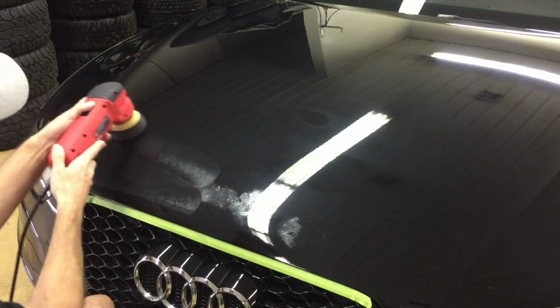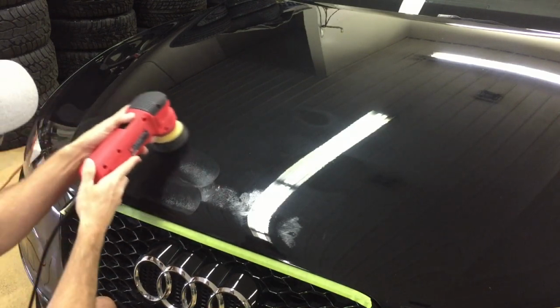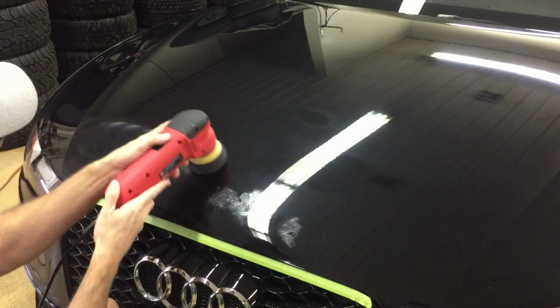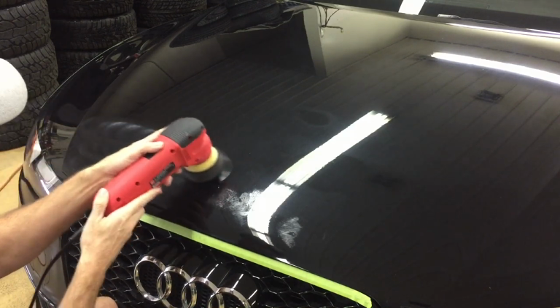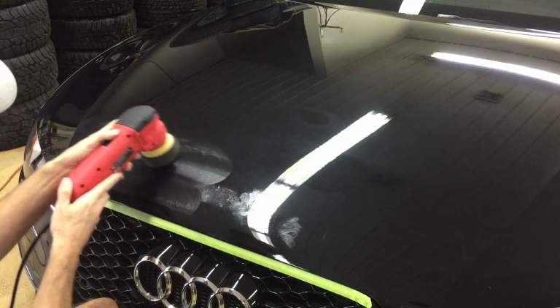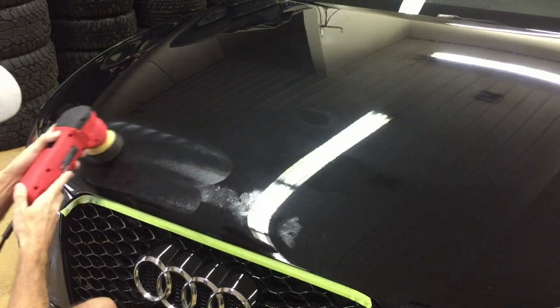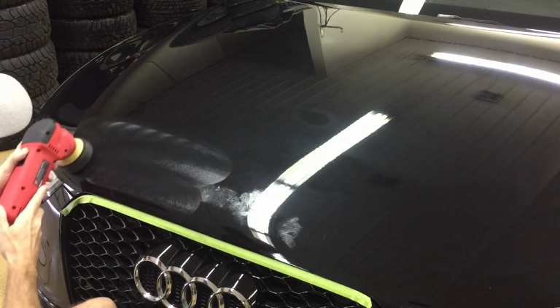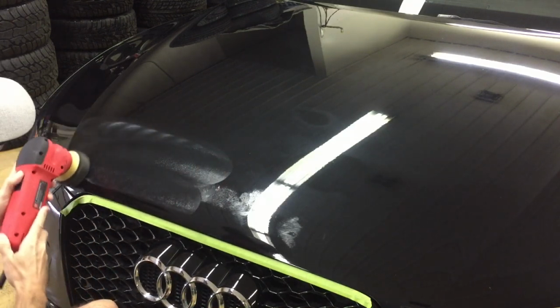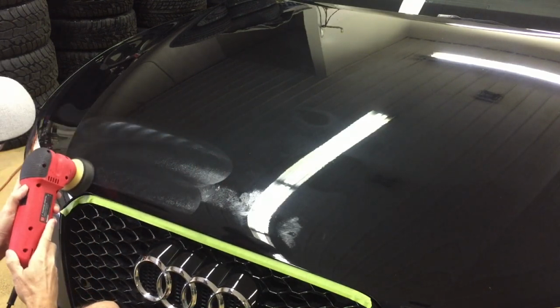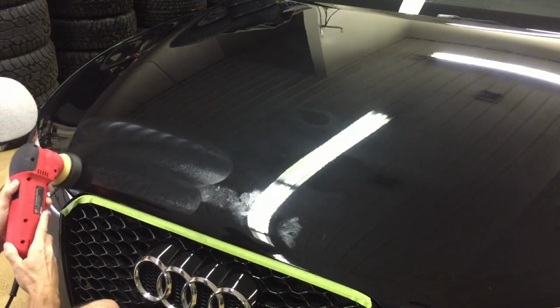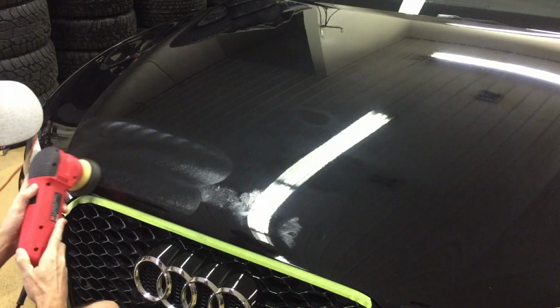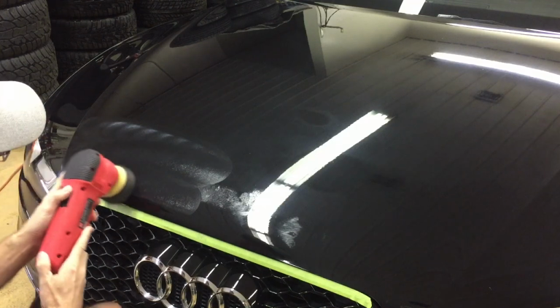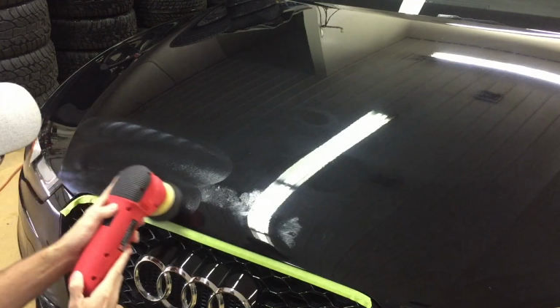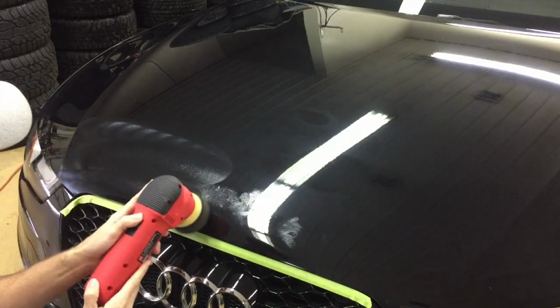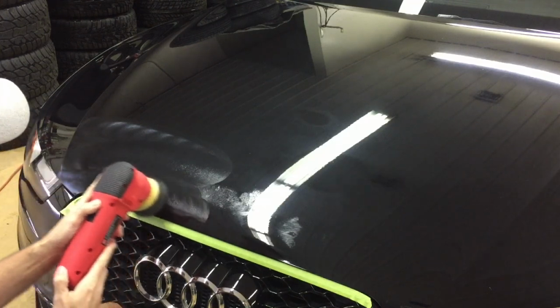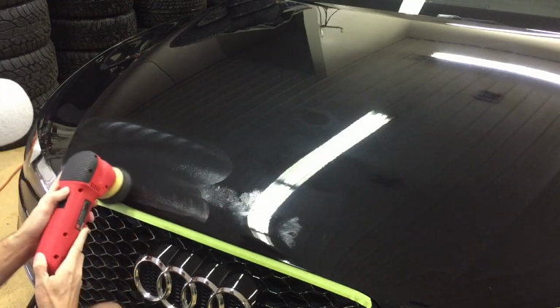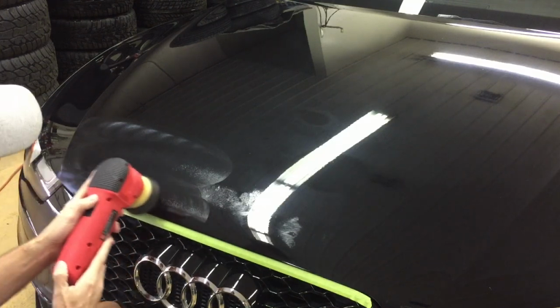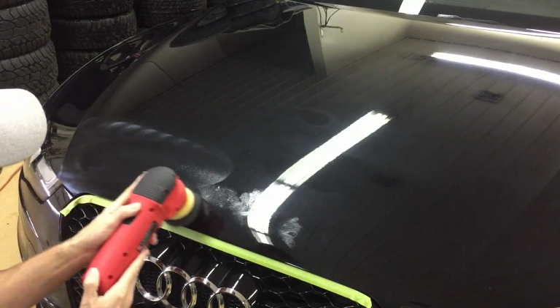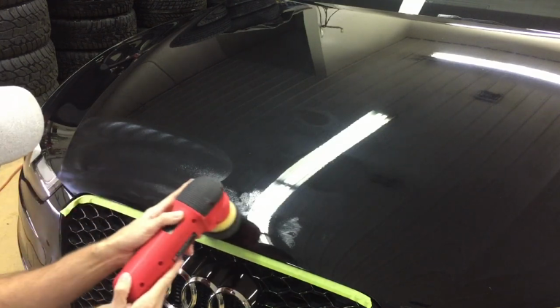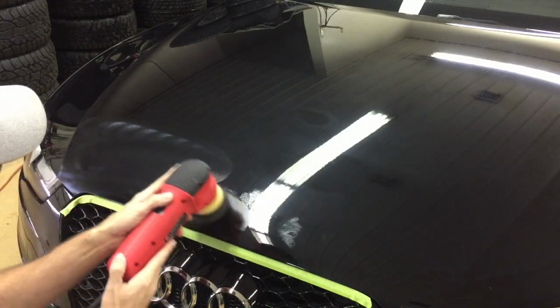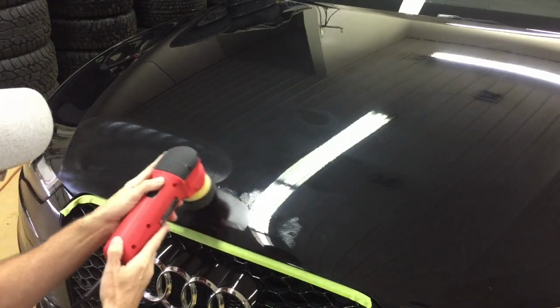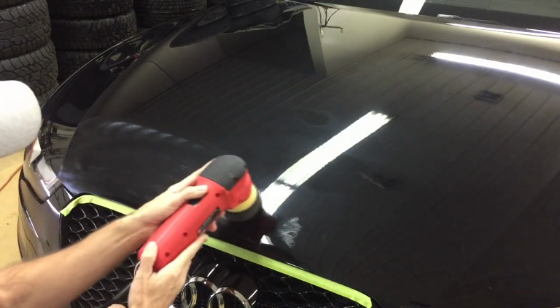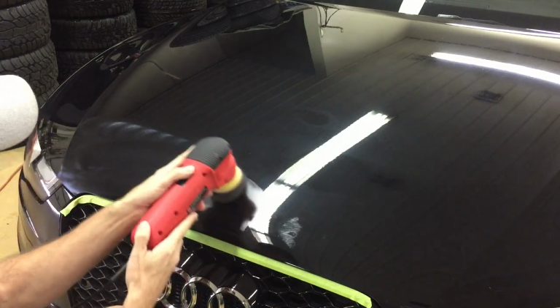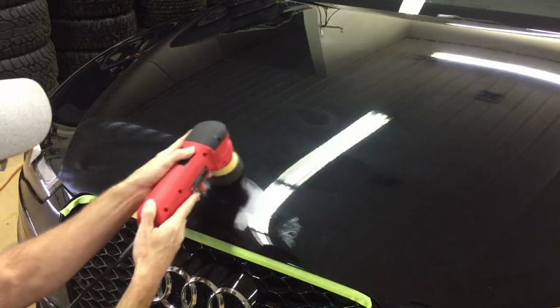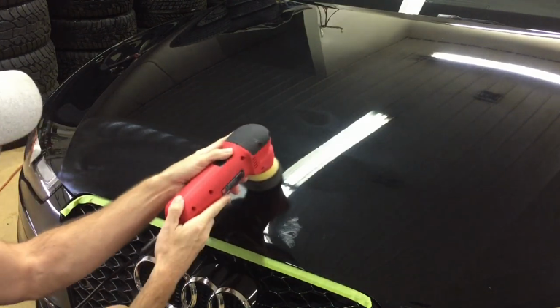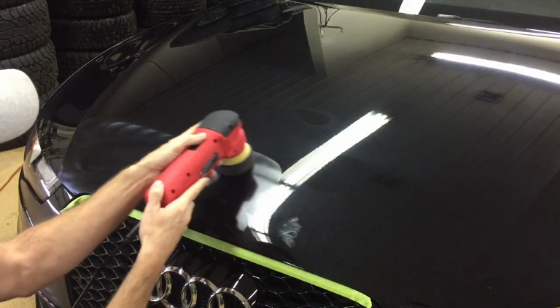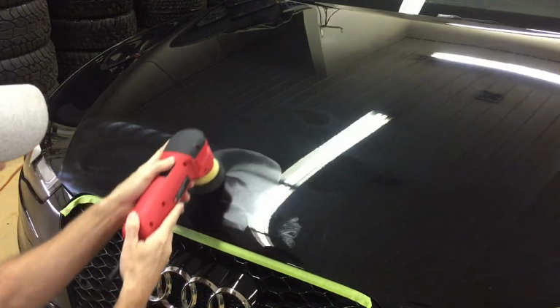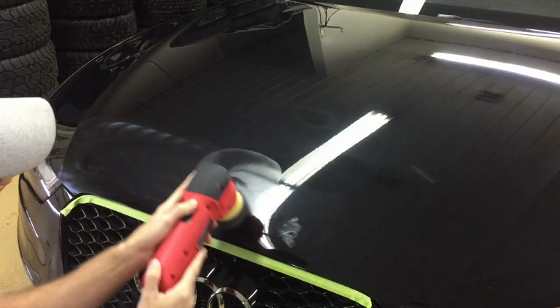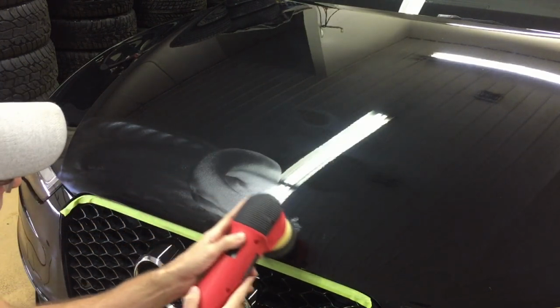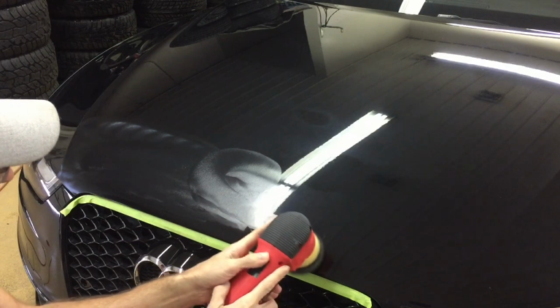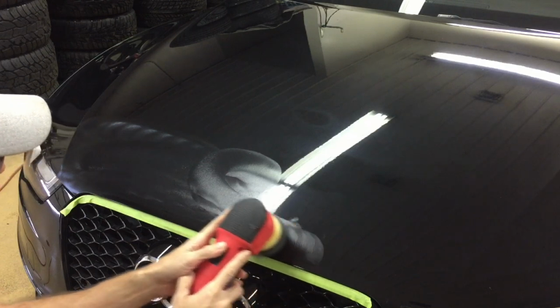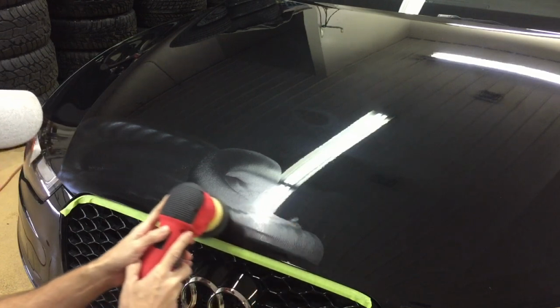Never hold the tool and the polishing pad in one area for more than a split second.